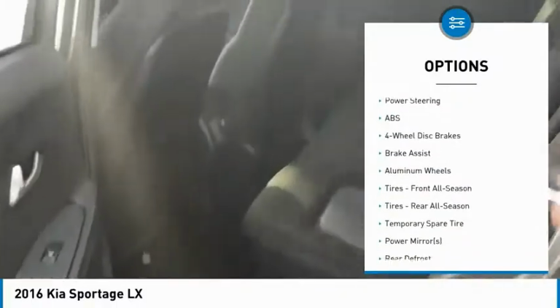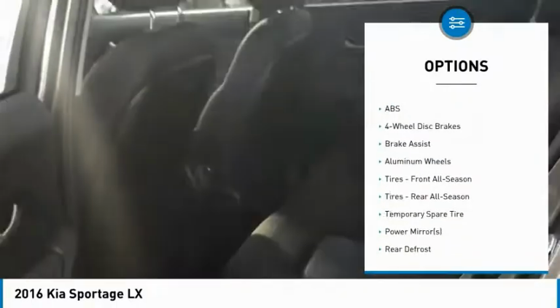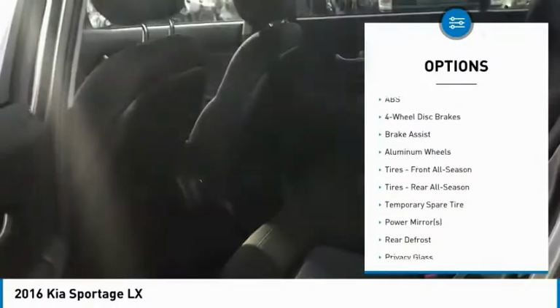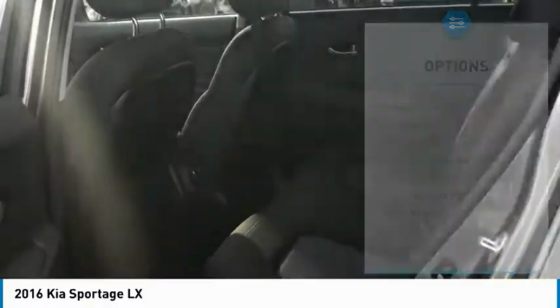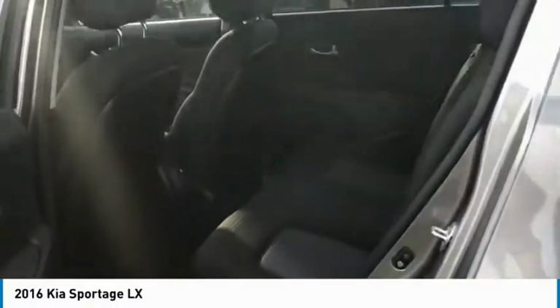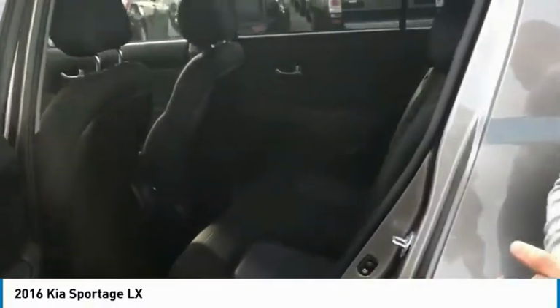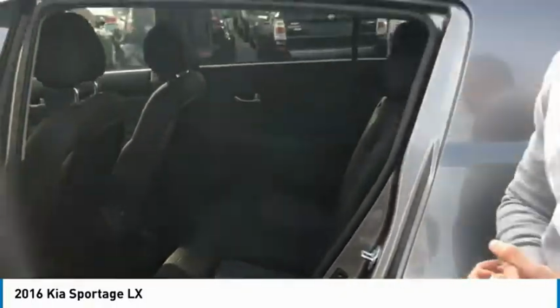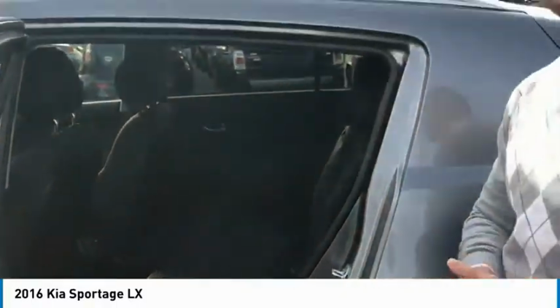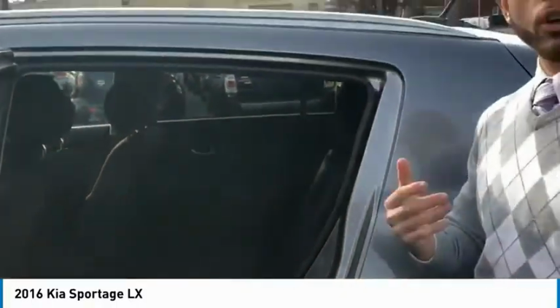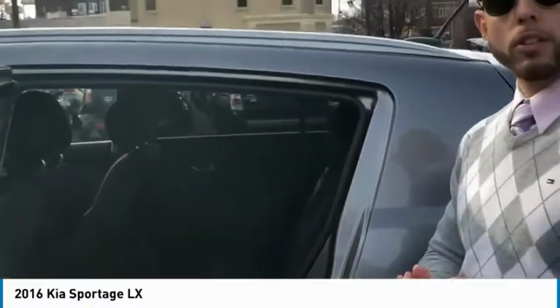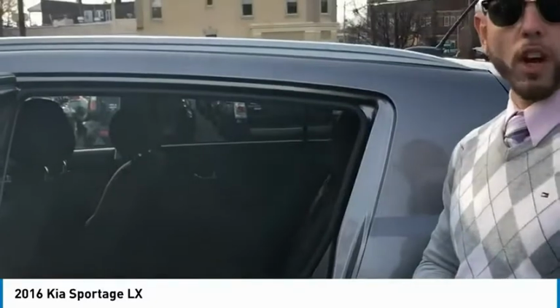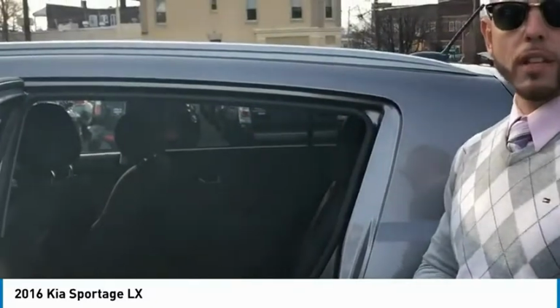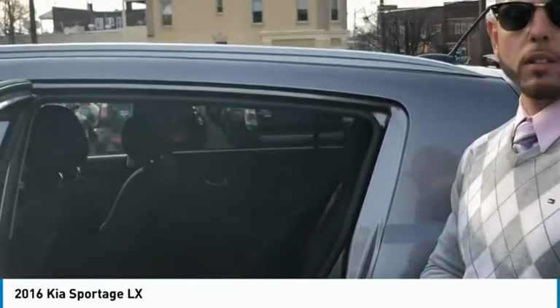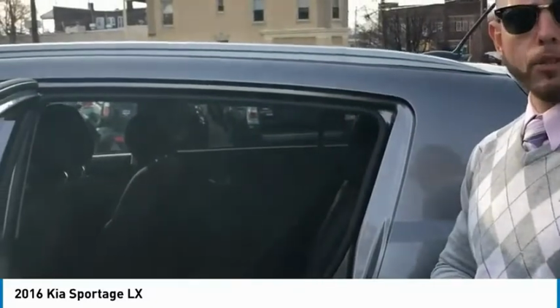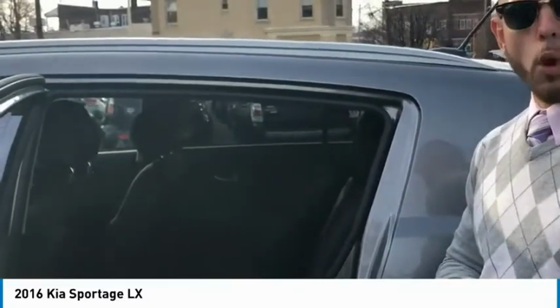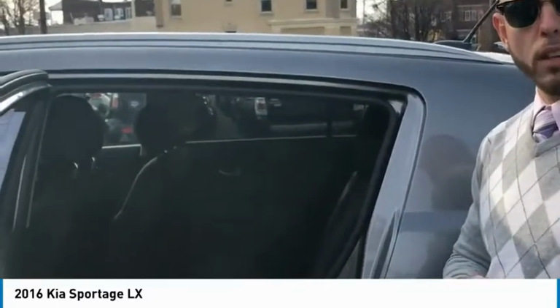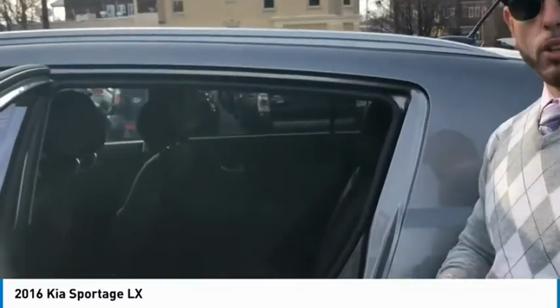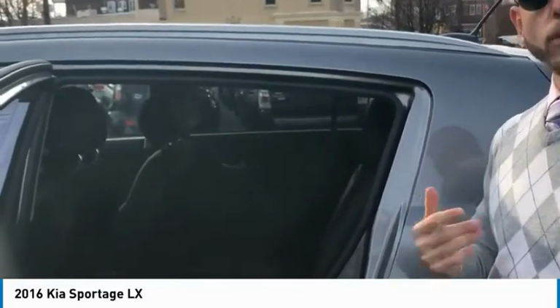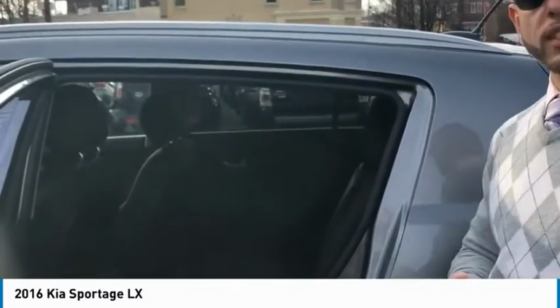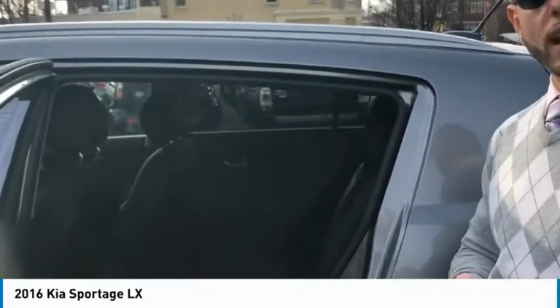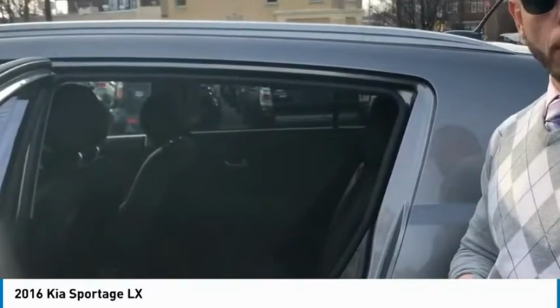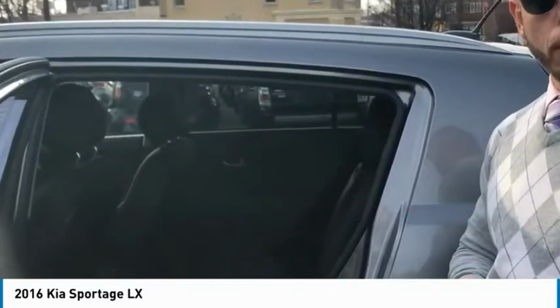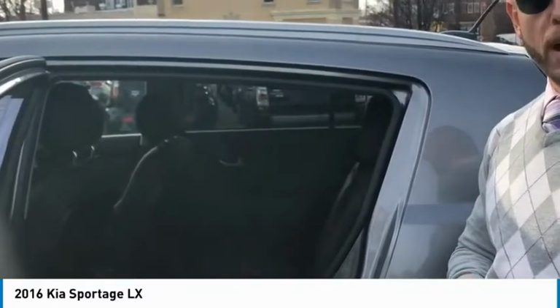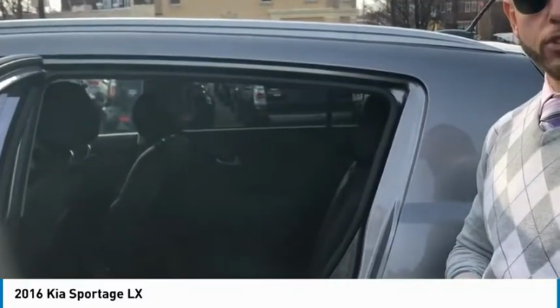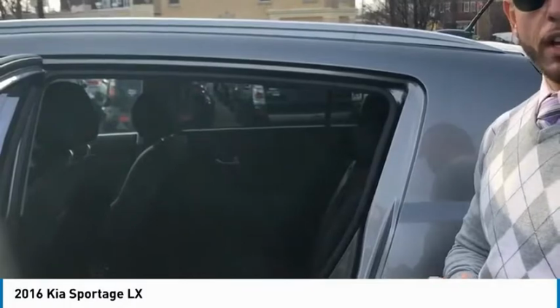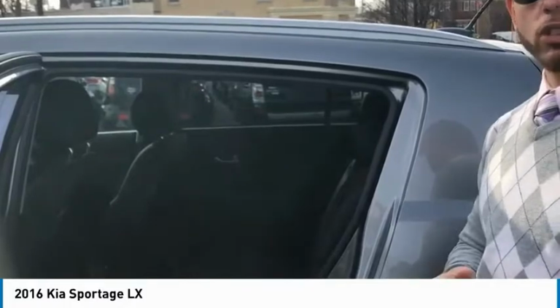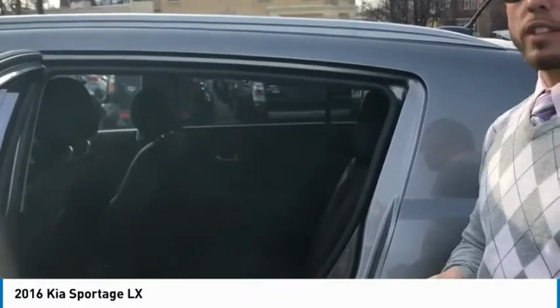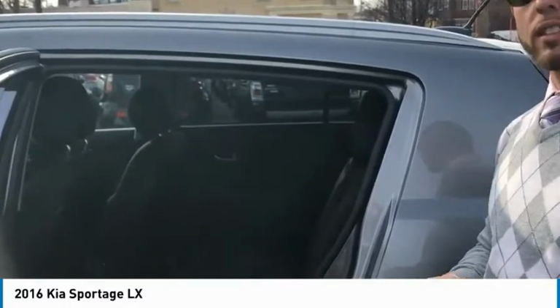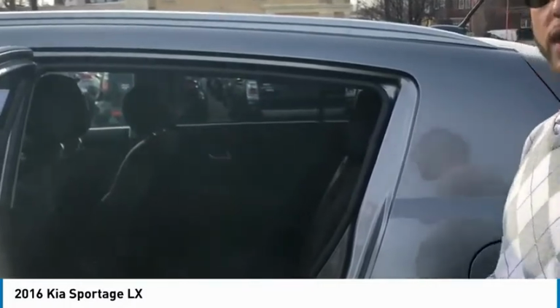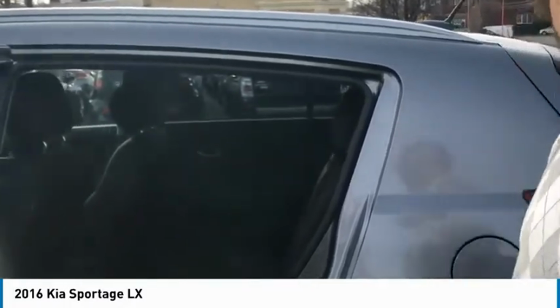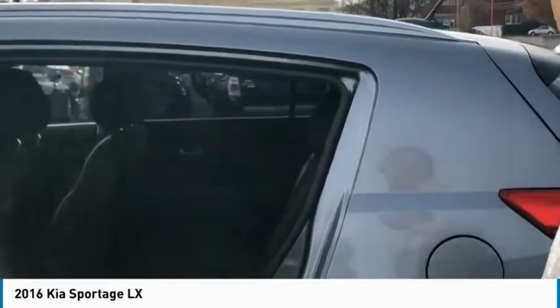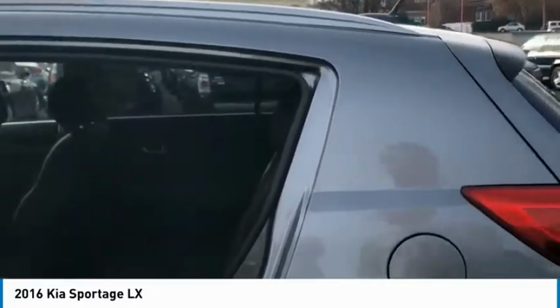On top of that, it is a certified pre-owned vehicle, so you do have the remainder of the 100,000 mile powertrain warranty, the remainder of the 60,000 mile bumper-to-bumper for five years, and also you have roadside assistance for 10 years or unlimited miles.